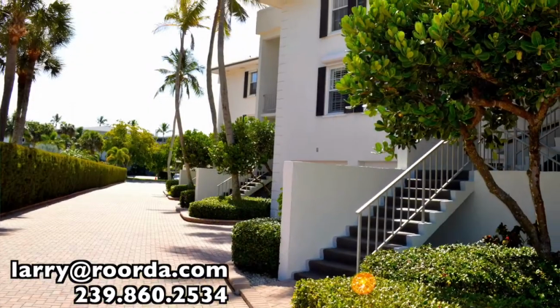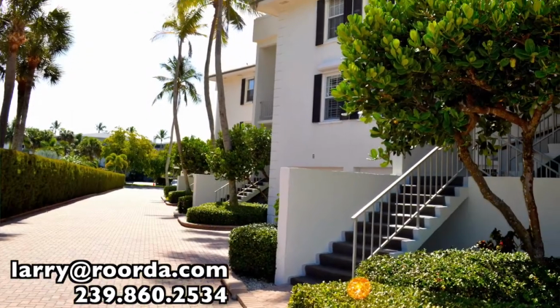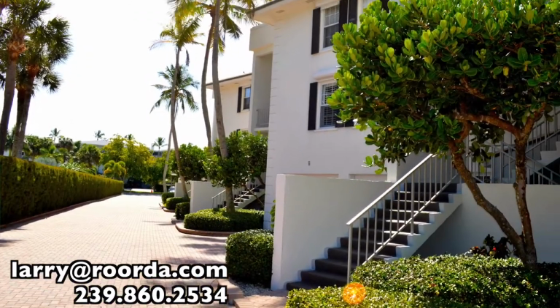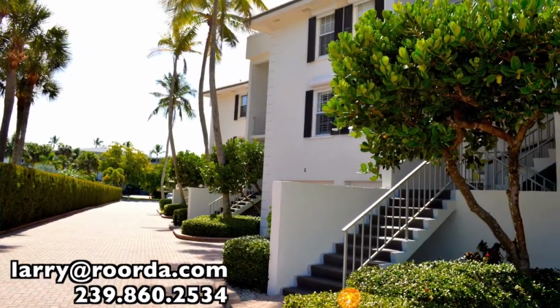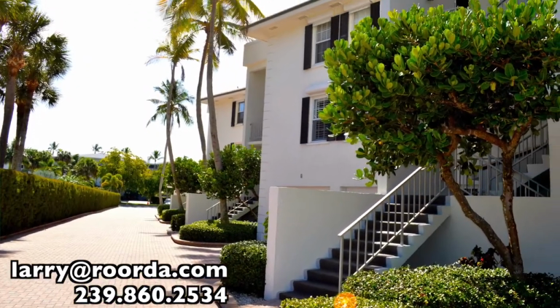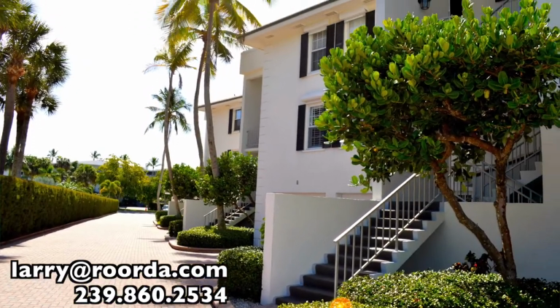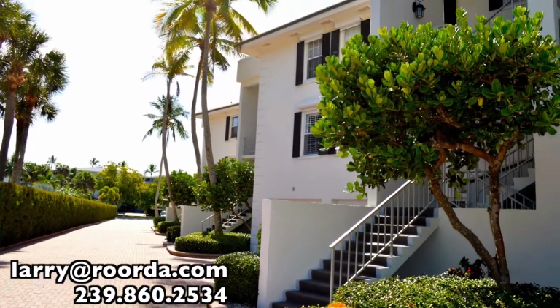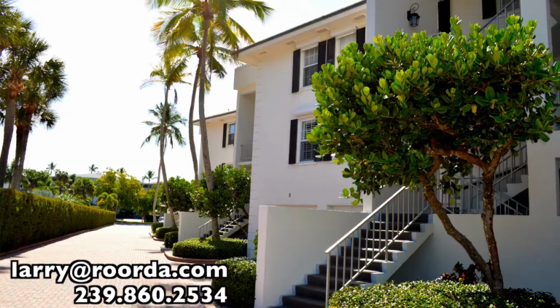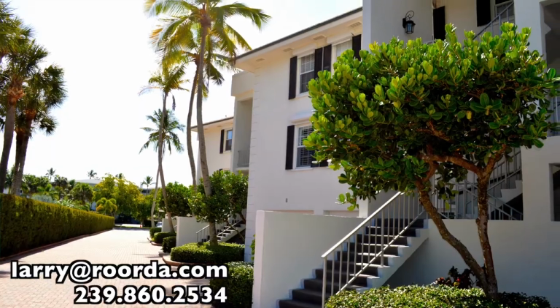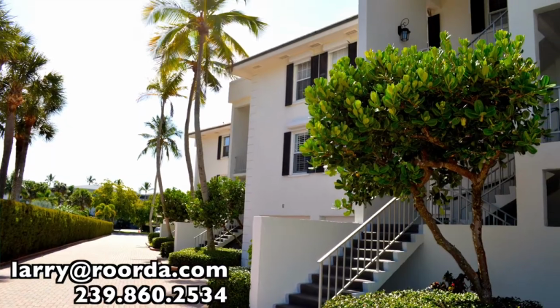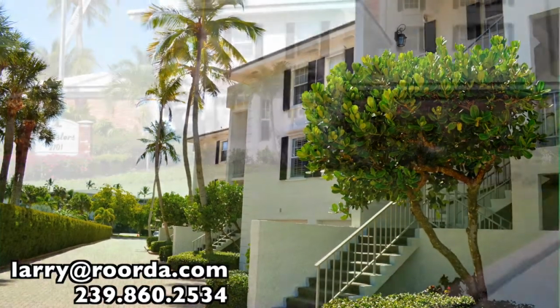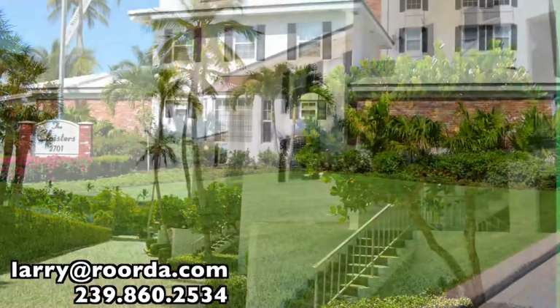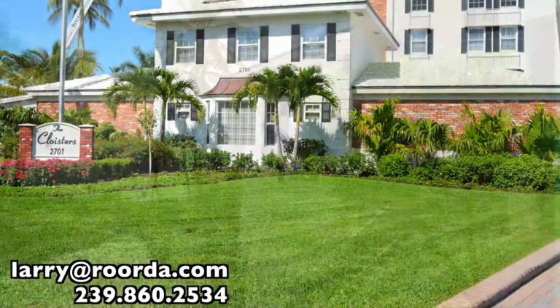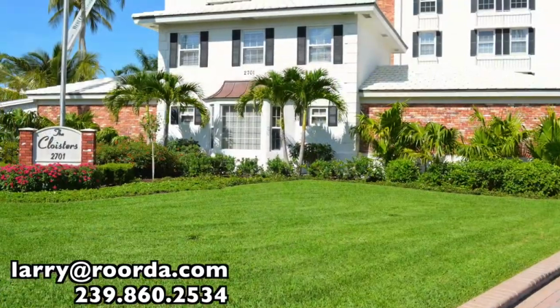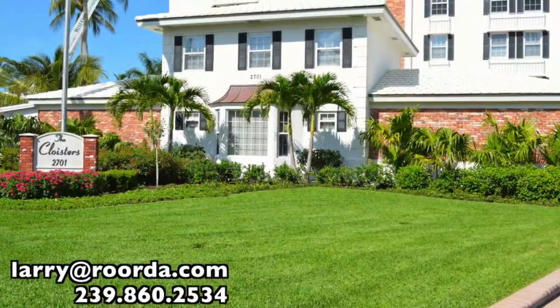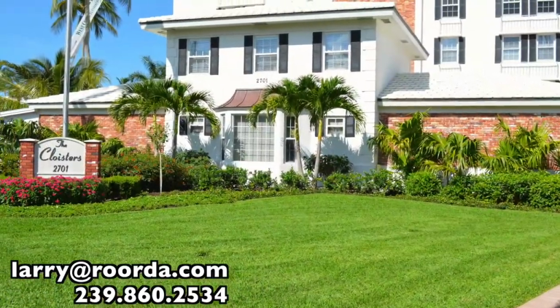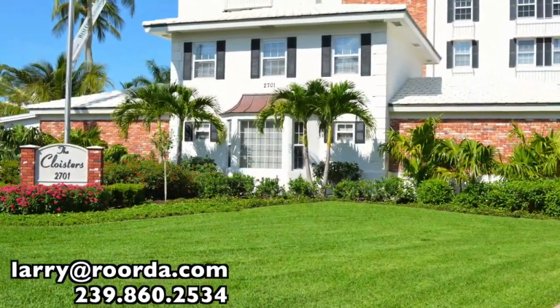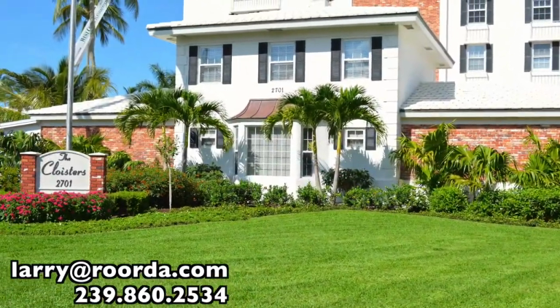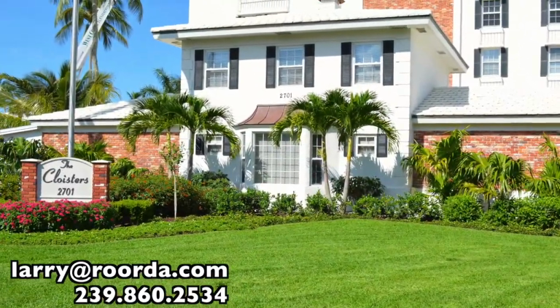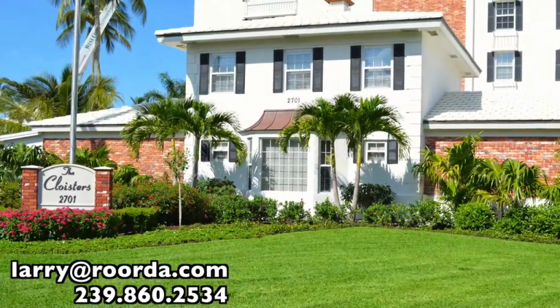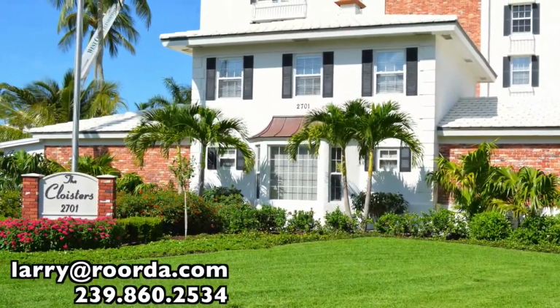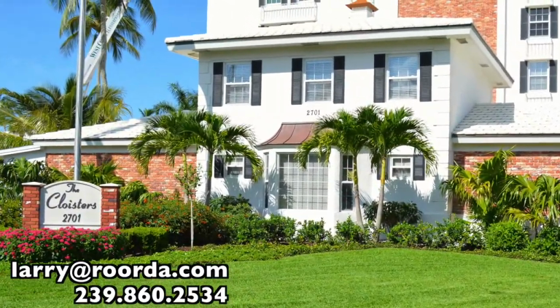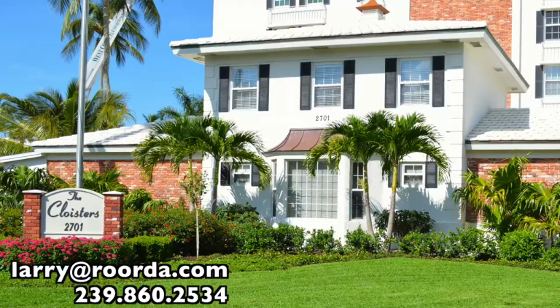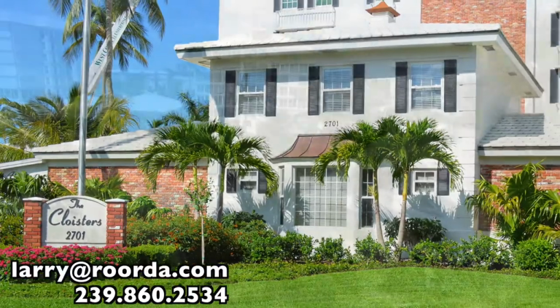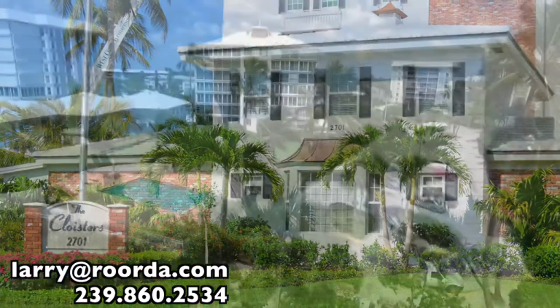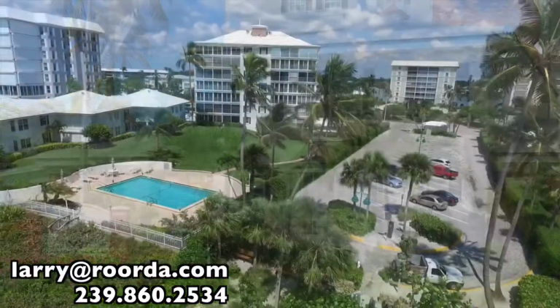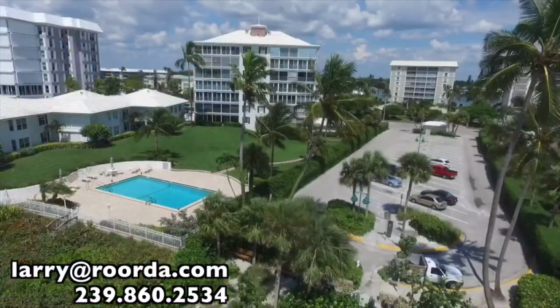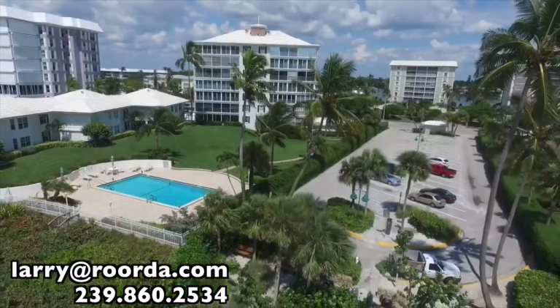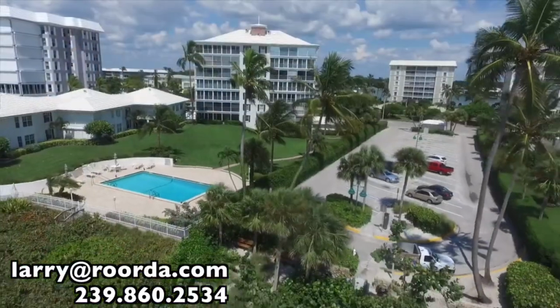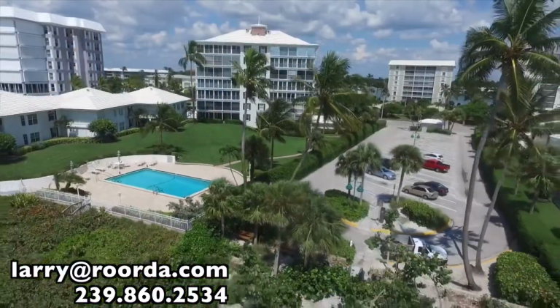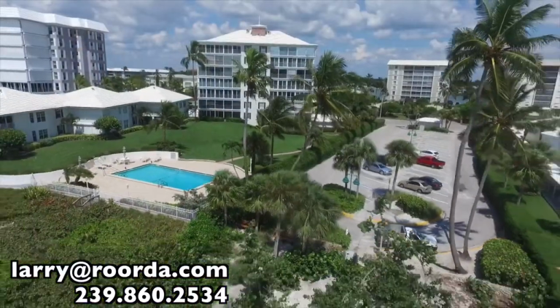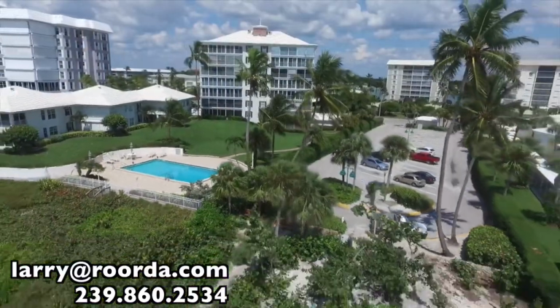Residences range from 1,600 to 2,300 square feet of living space, and one lease is allowed per year with a 90-day minimum stay. There are no pets allowed at Cloisters.